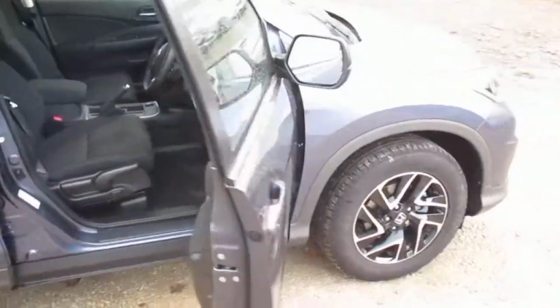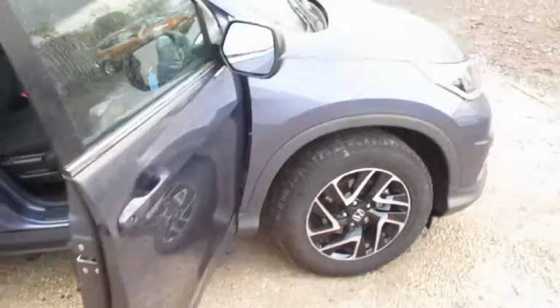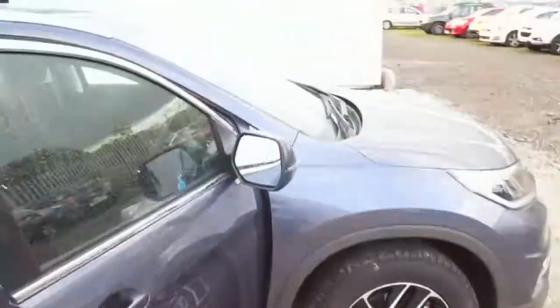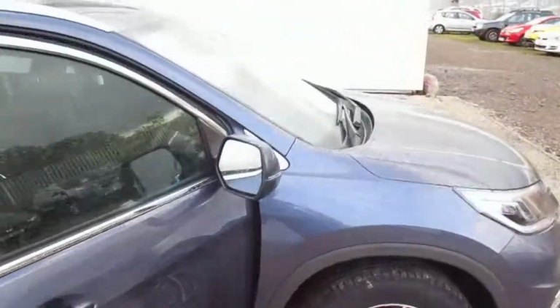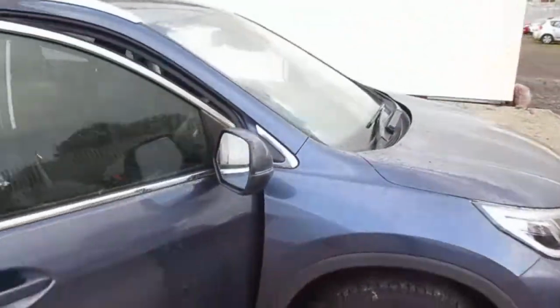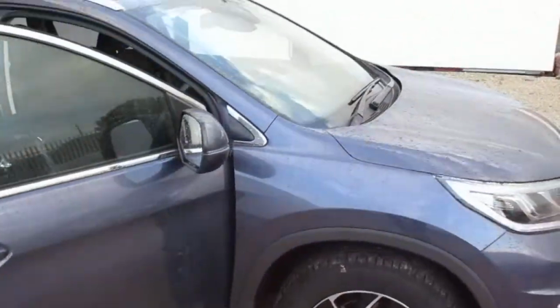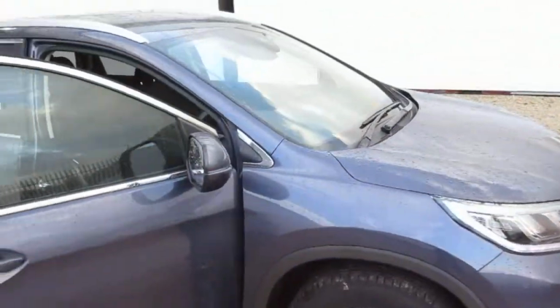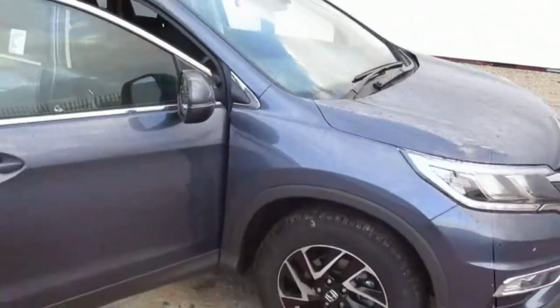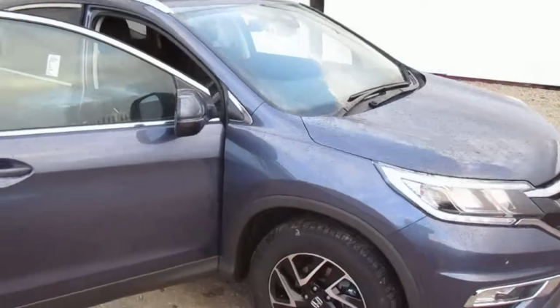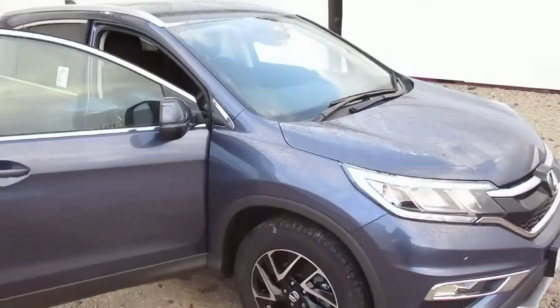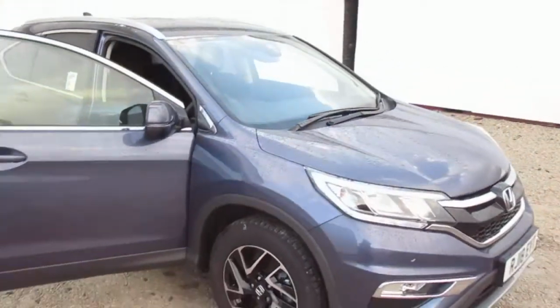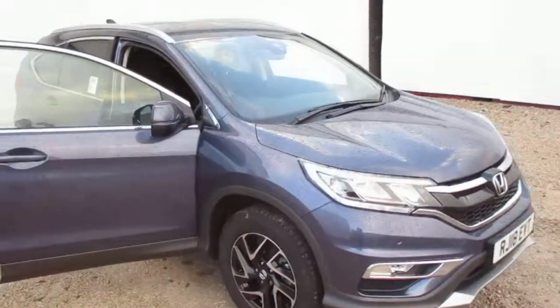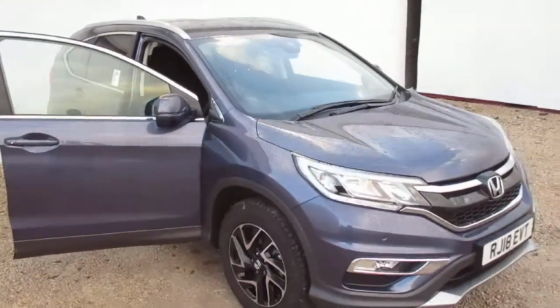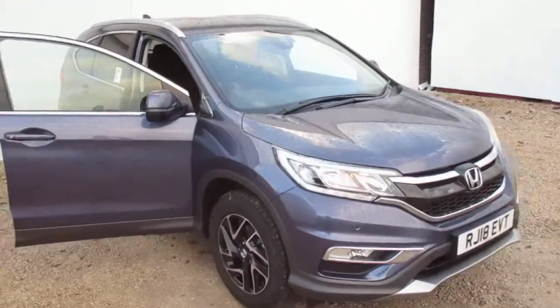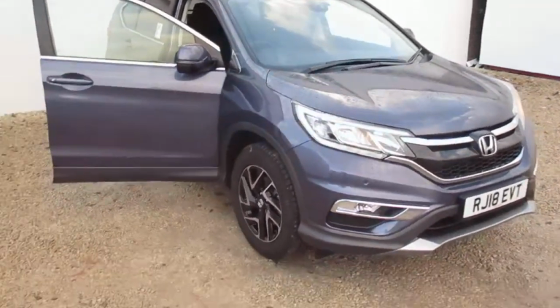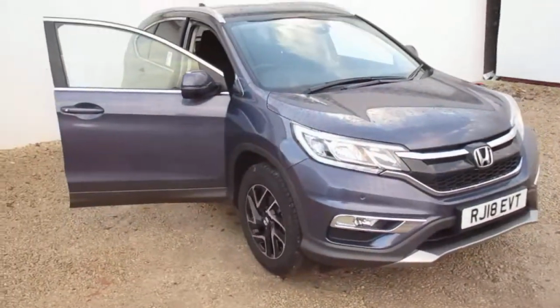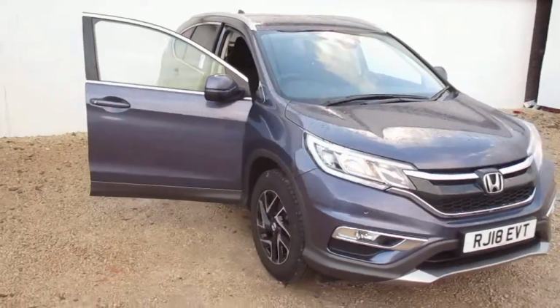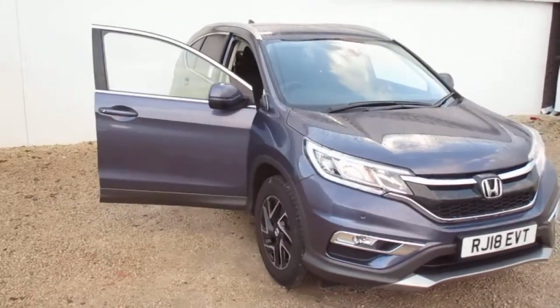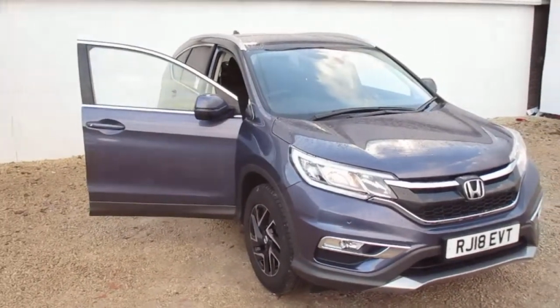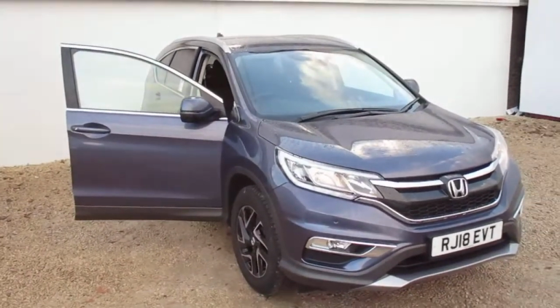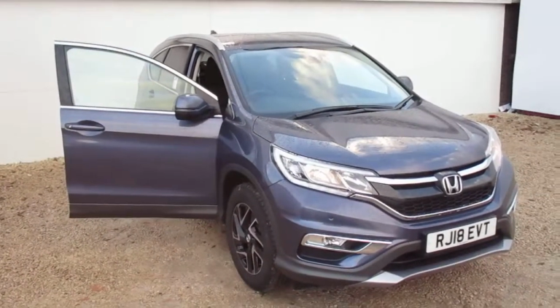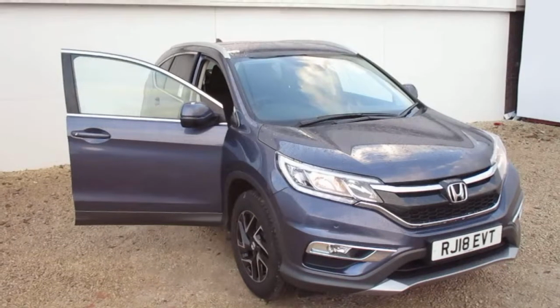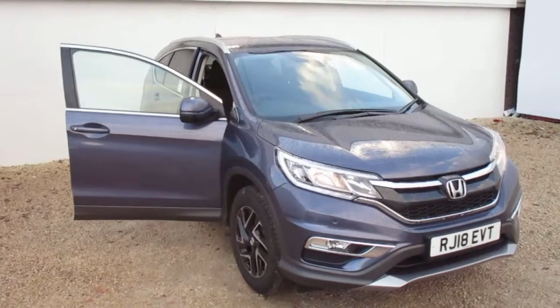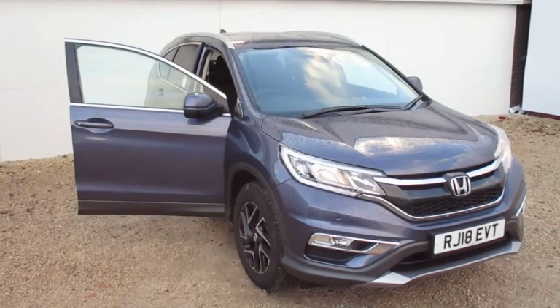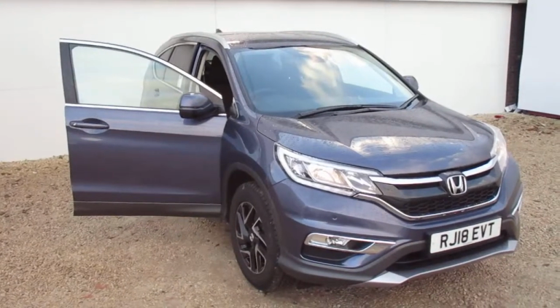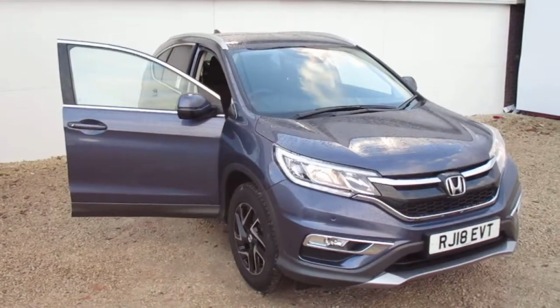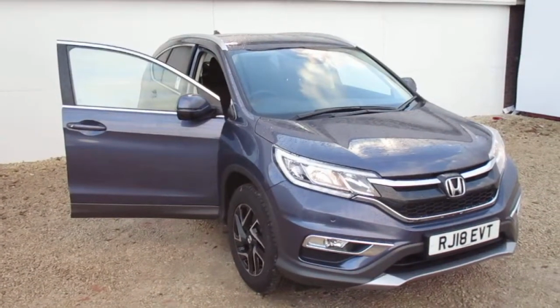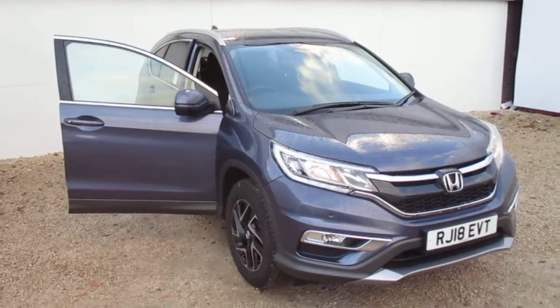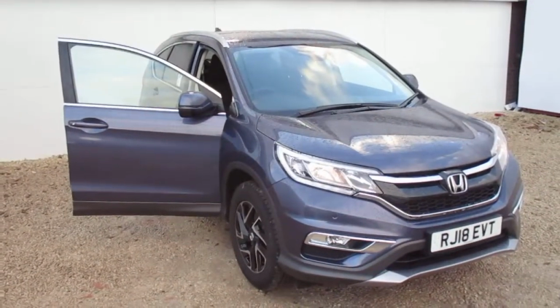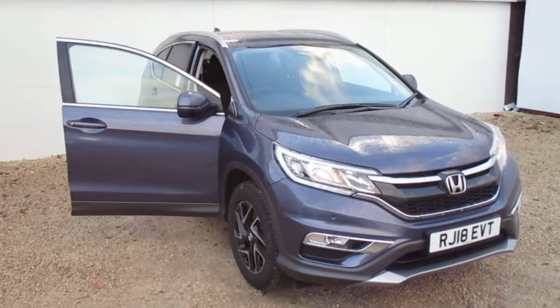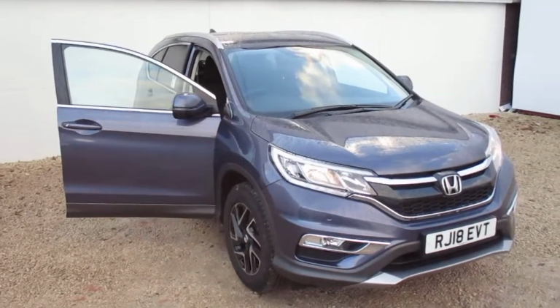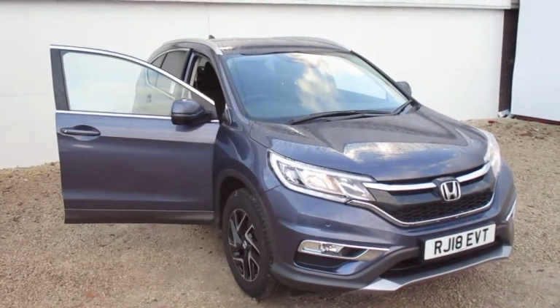The car also has a rear view camera. If you'd like more information on this car, please call us on 0141 842 1011. Thank you.